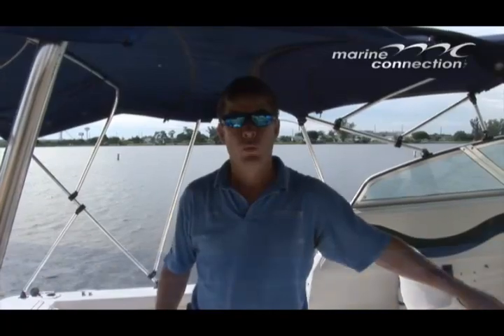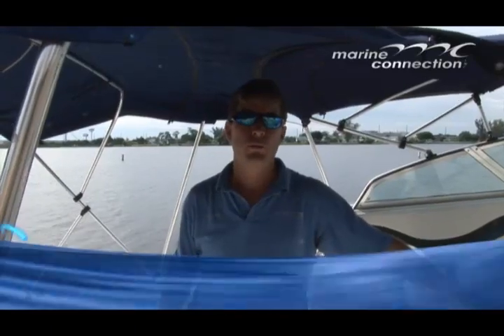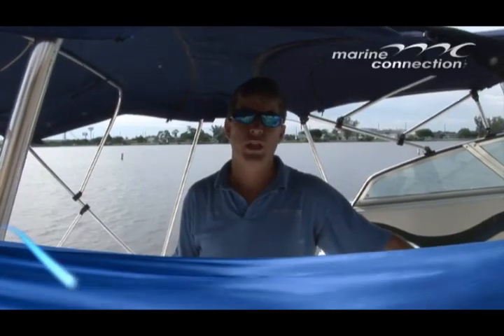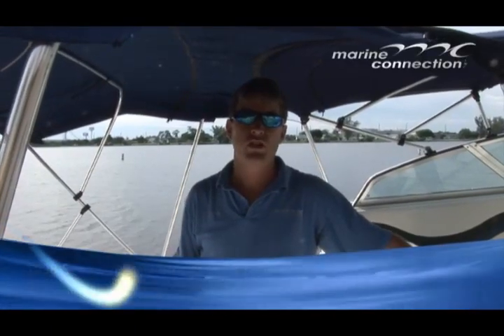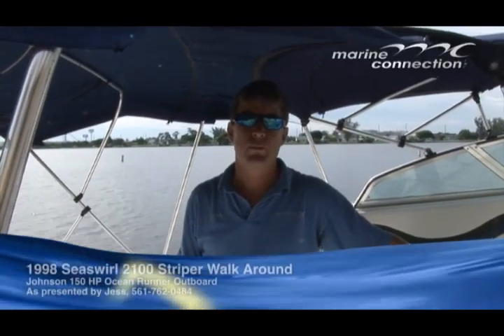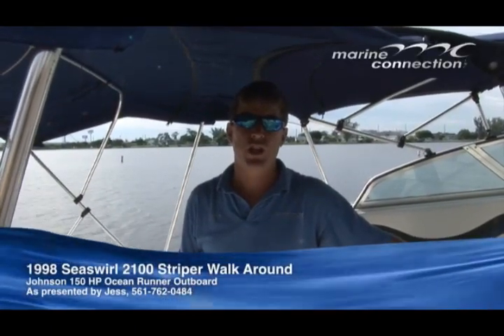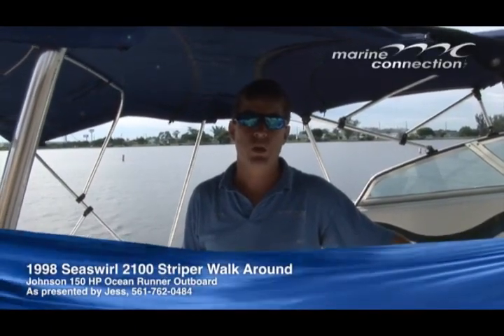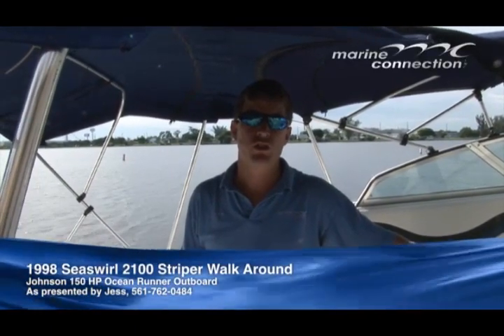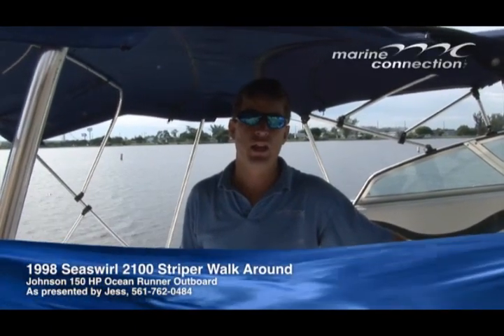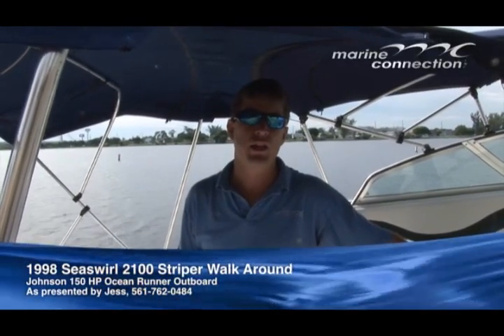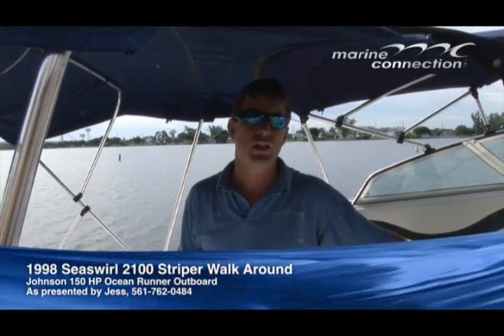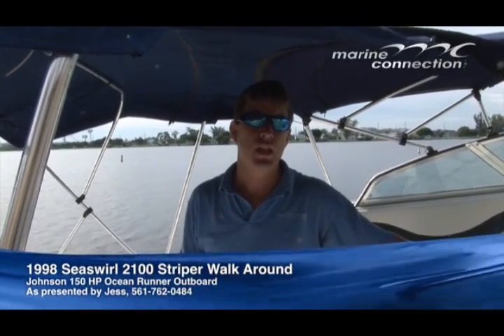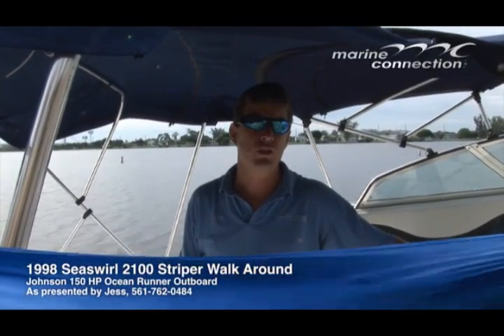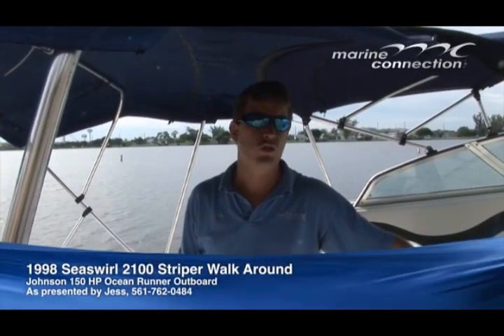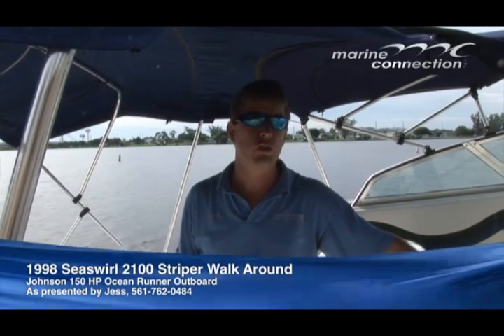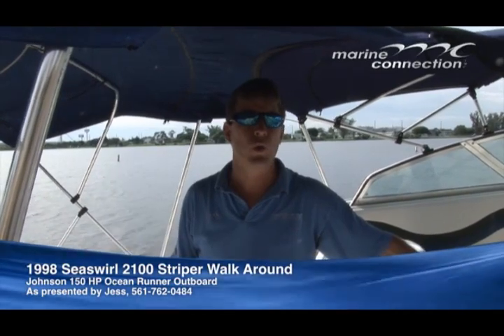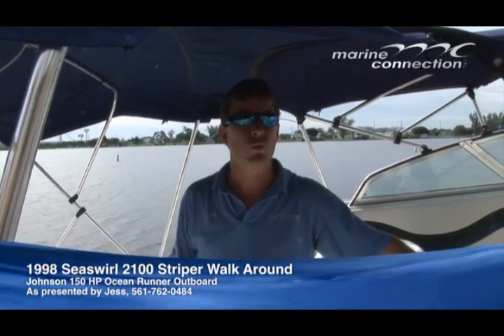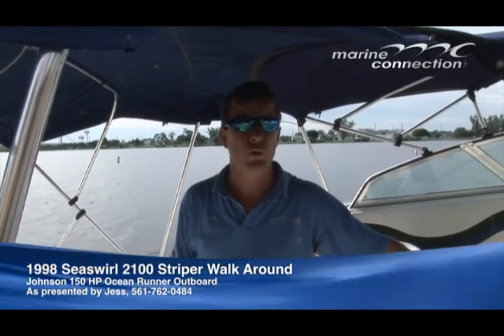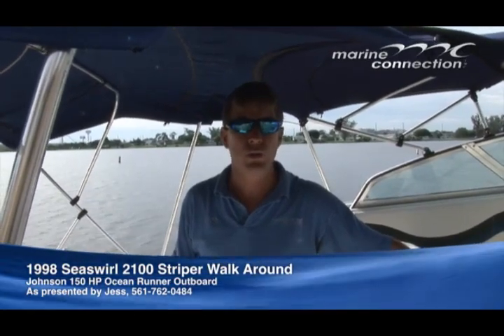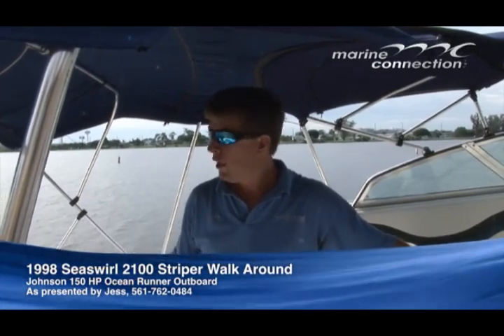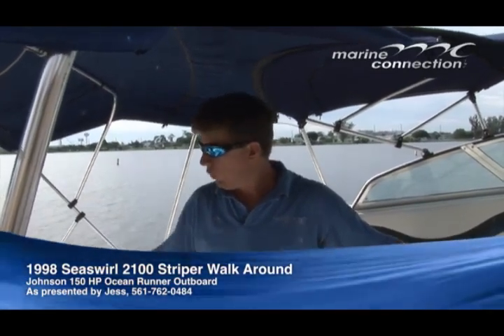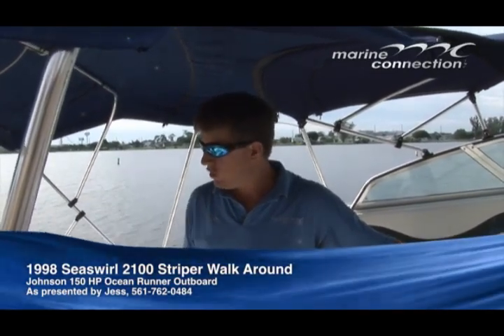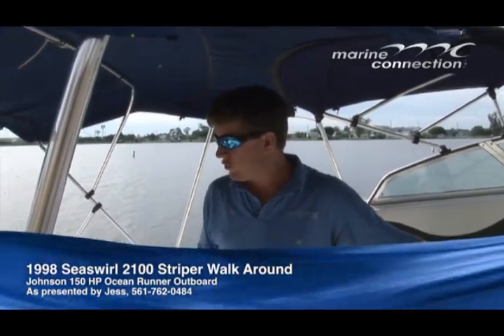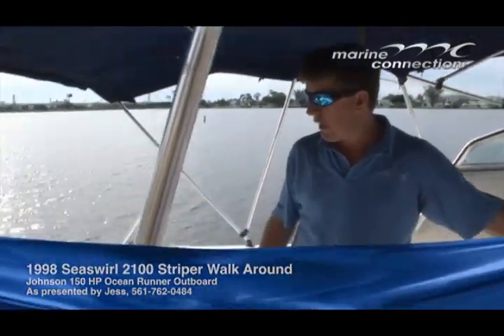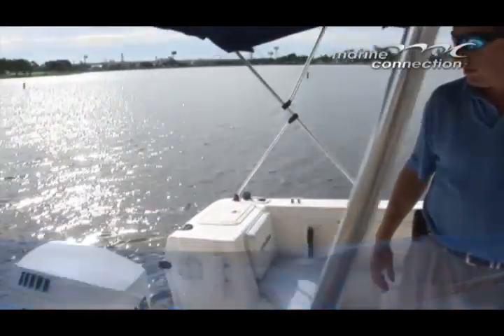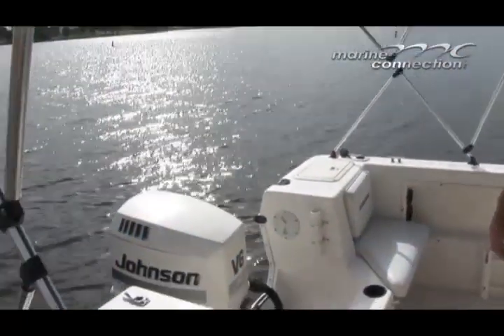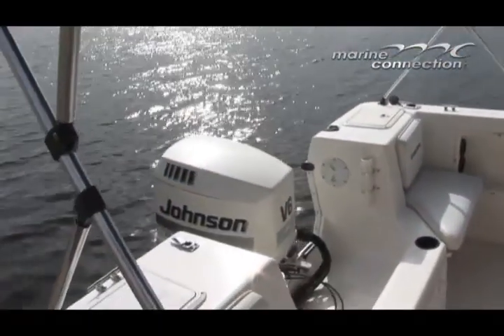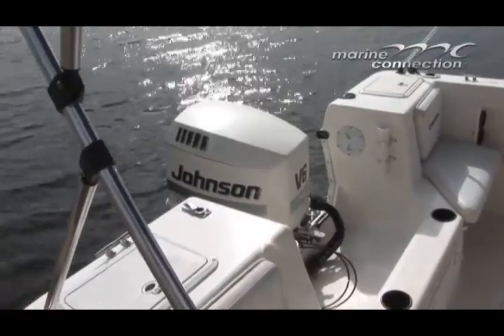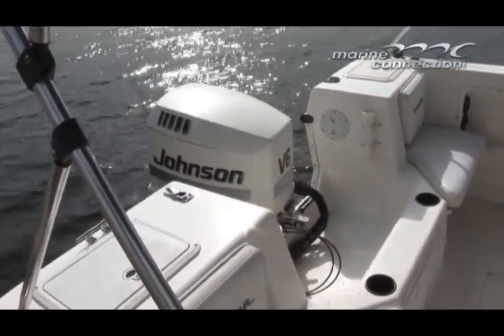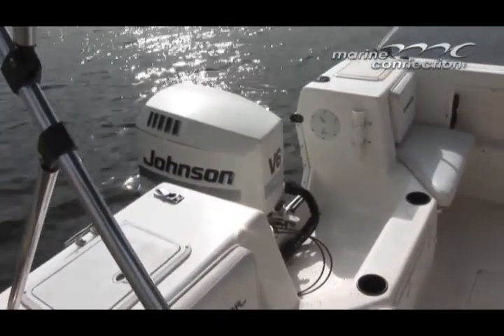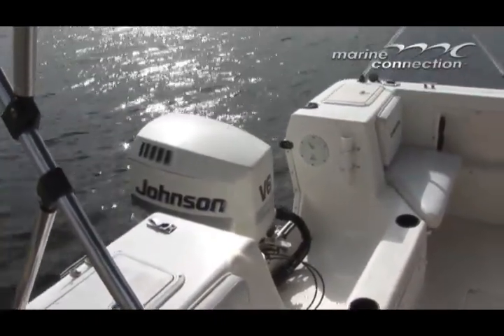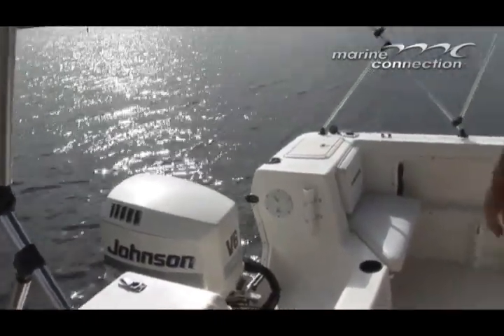Welcome to Marine Connection, my name is Jess. The boat I'm going to show you today is a 1998 Sea Swirl Striper 2100 walk around. It has a 150 Johnson on the back, and we'll show you in the water how great this motor runs today.